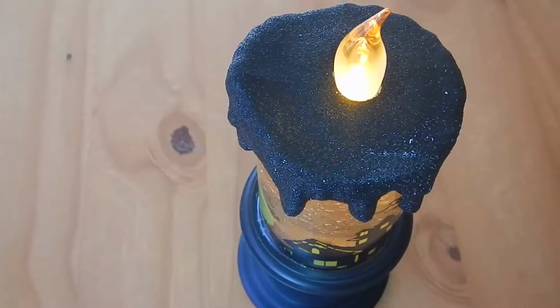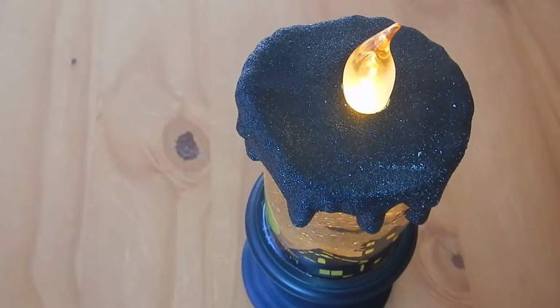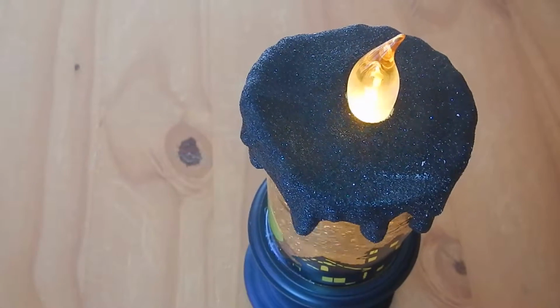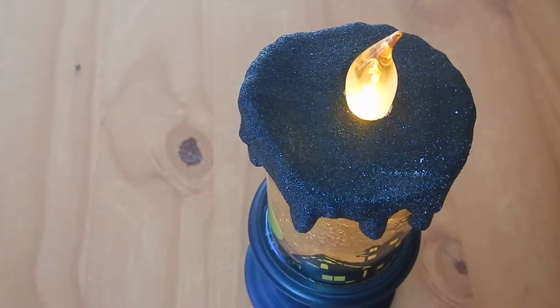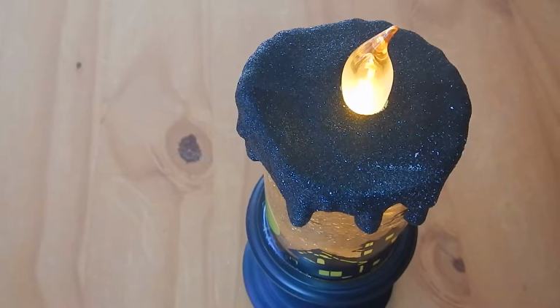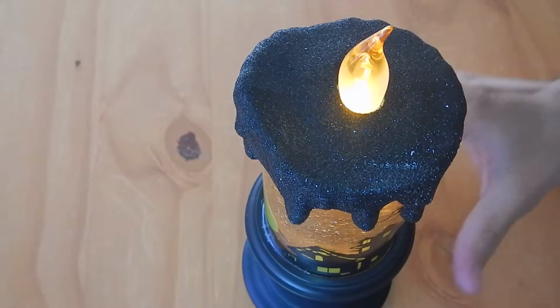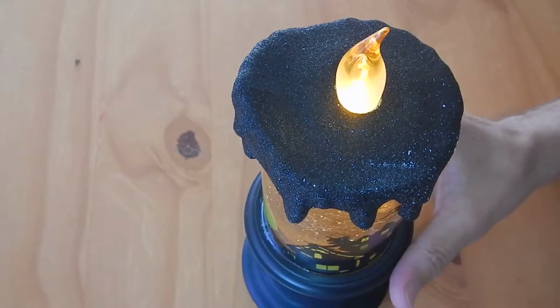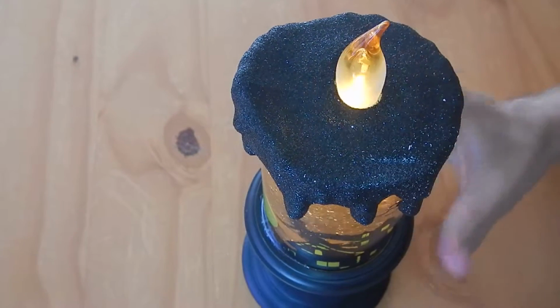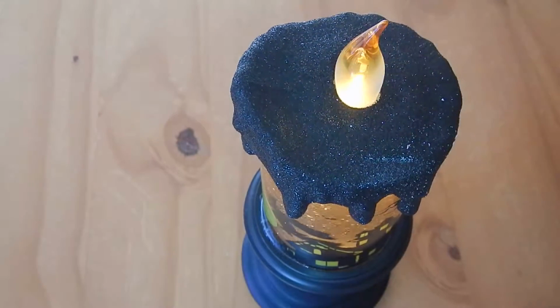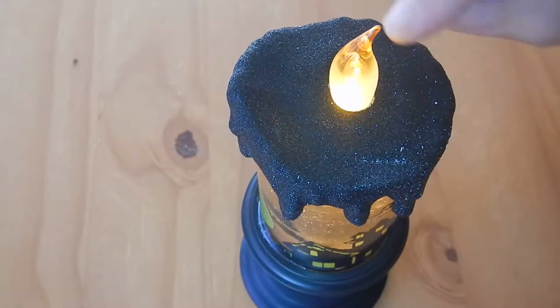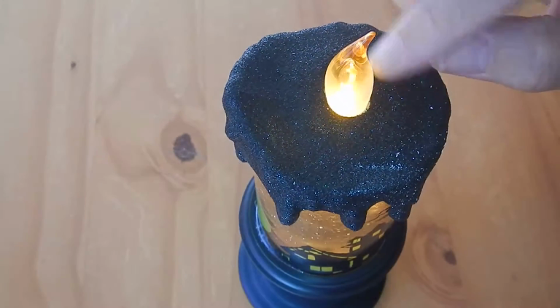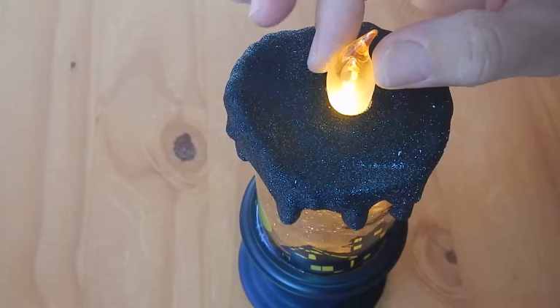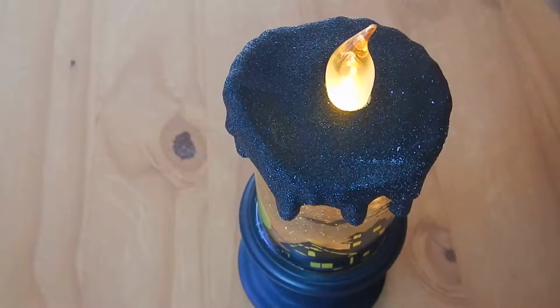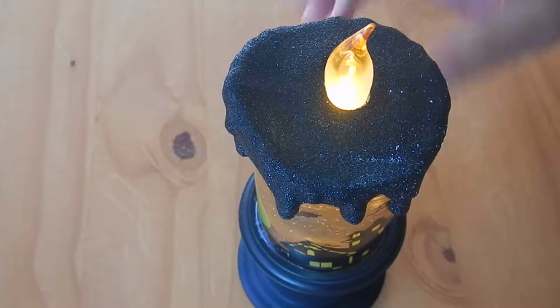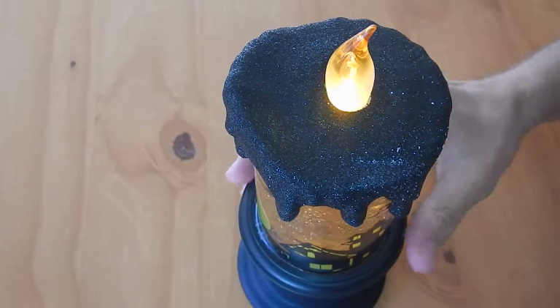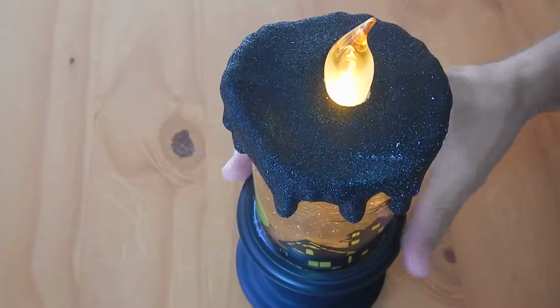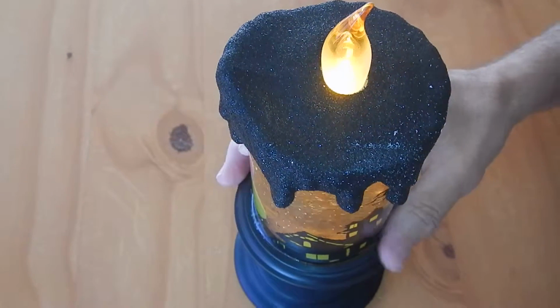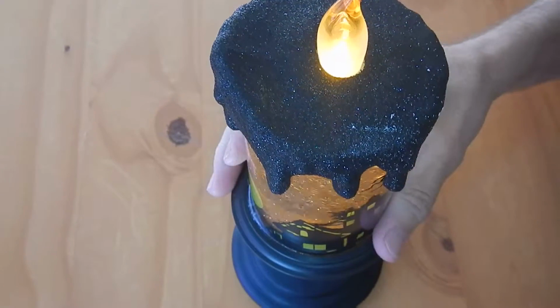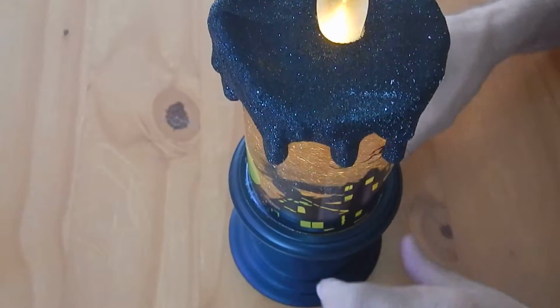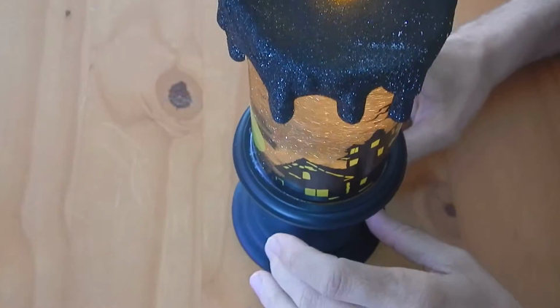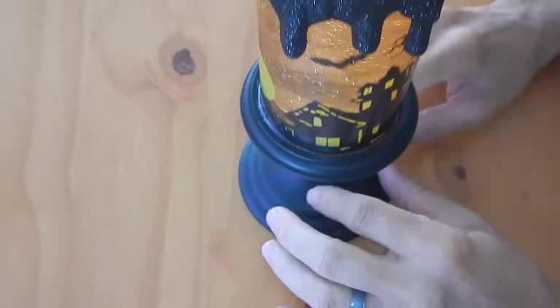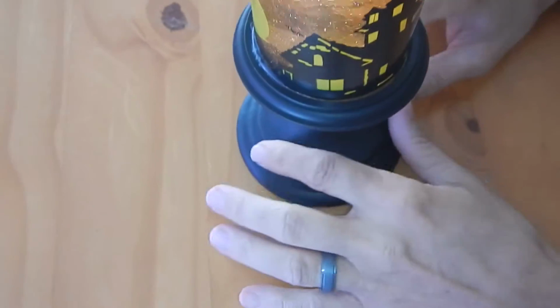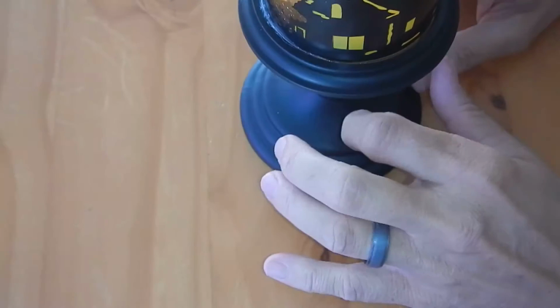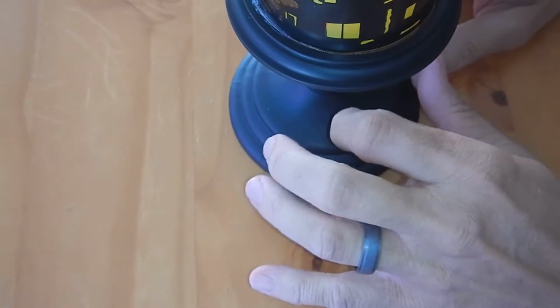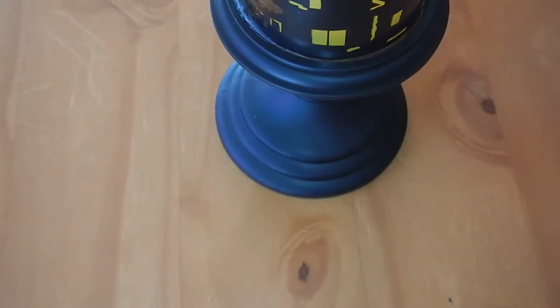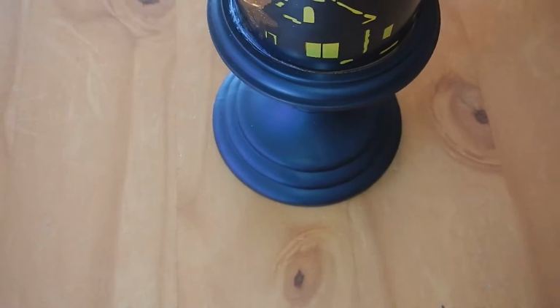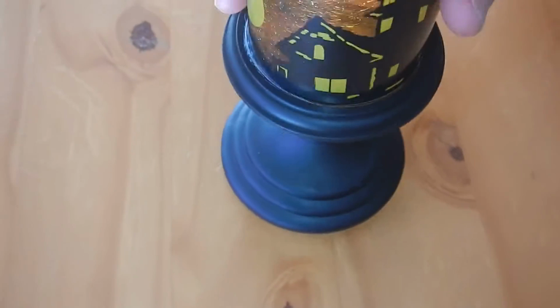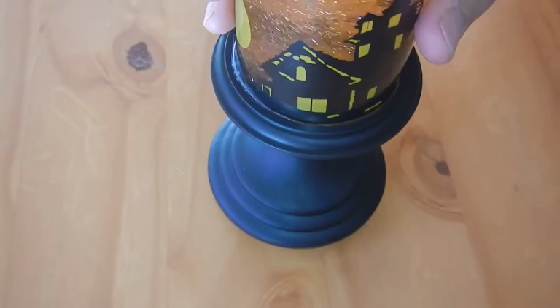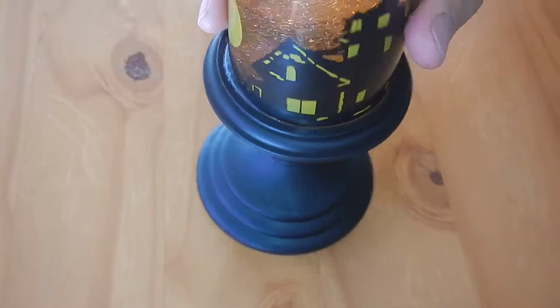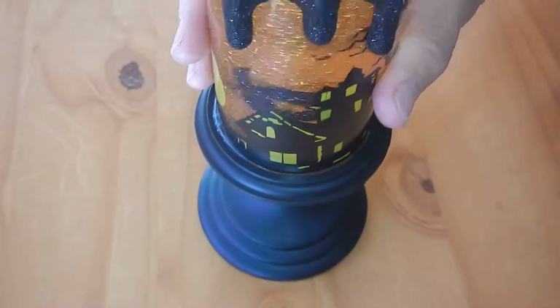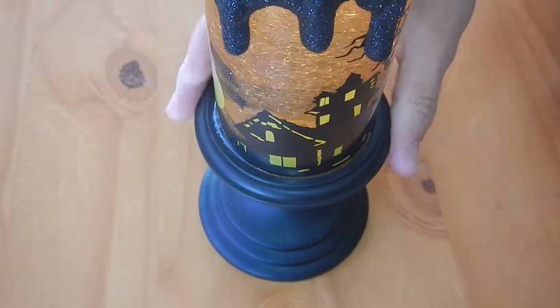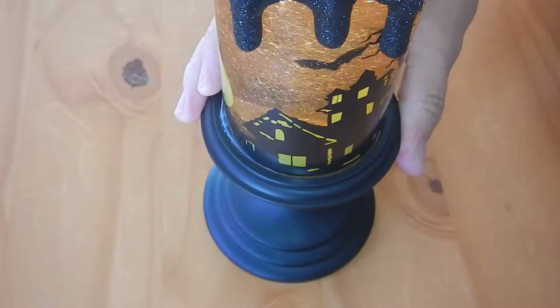Hey everybody, today we're going to review a LED flameless candle. You can see here it's got a little bit of flicker action to it. It's a decent size. It's got a metallic looking base, but it's plastic. It's got a decent weight to it and it sits stable on the table.